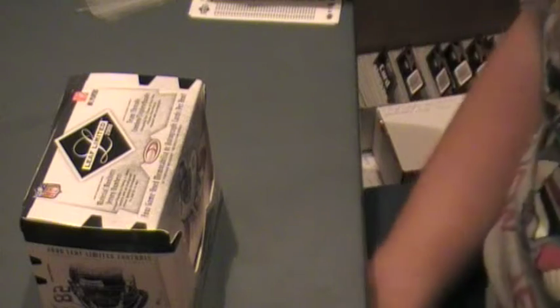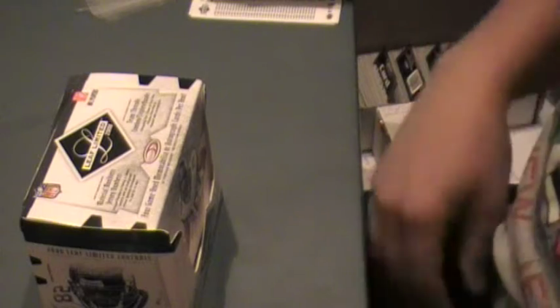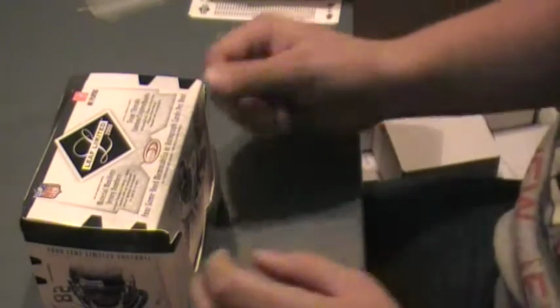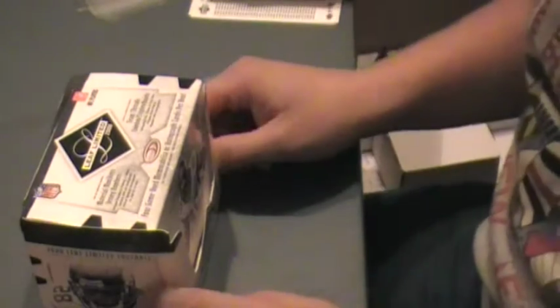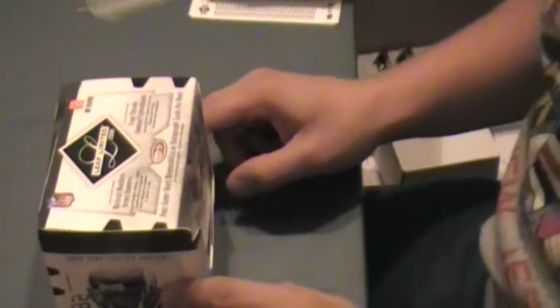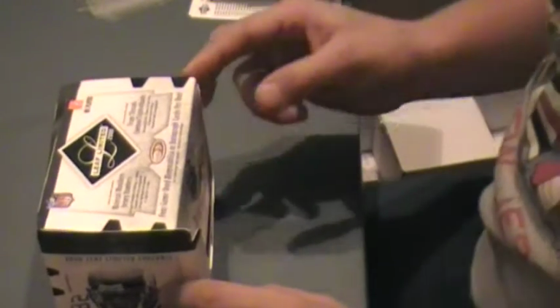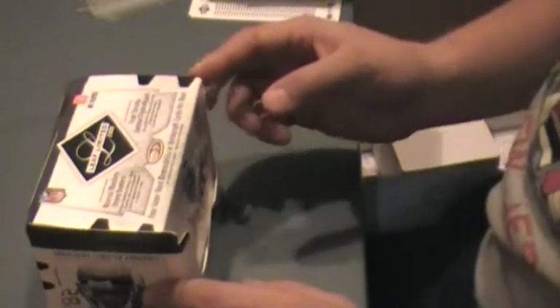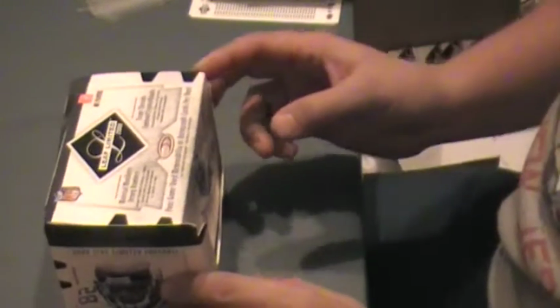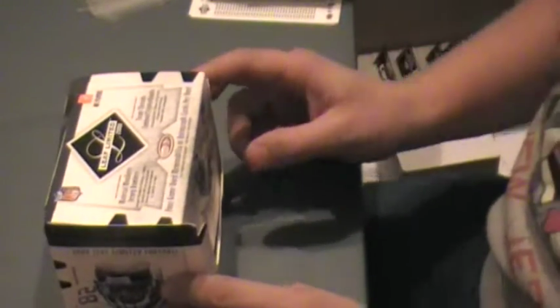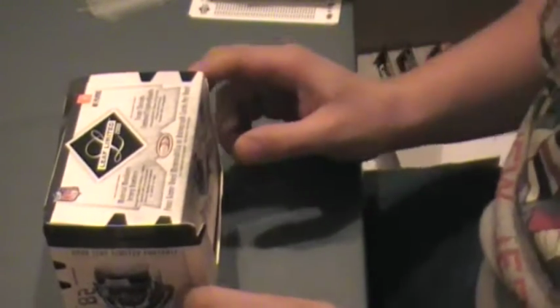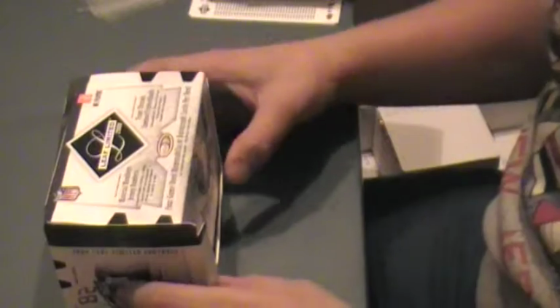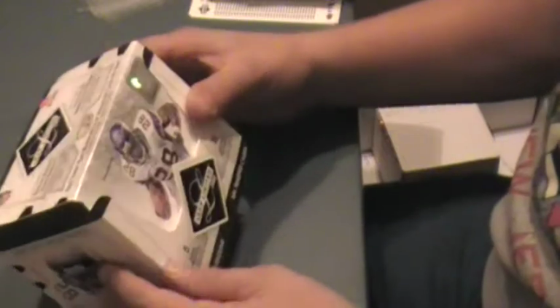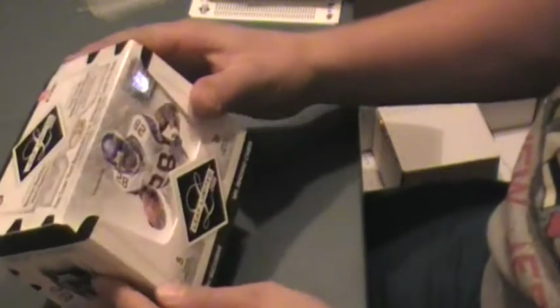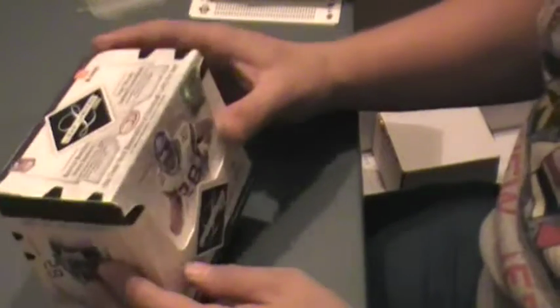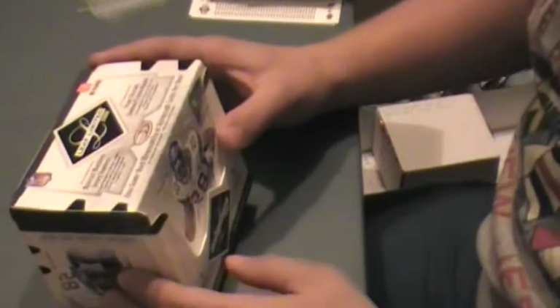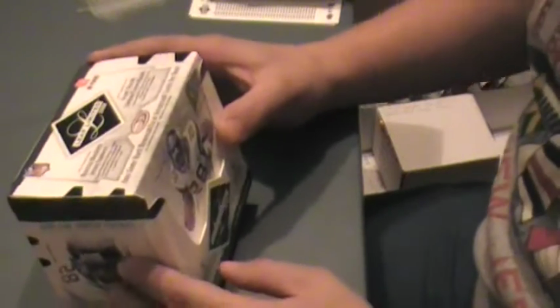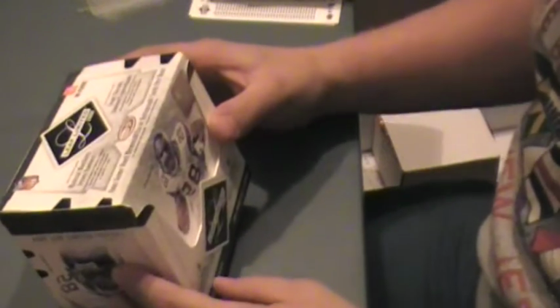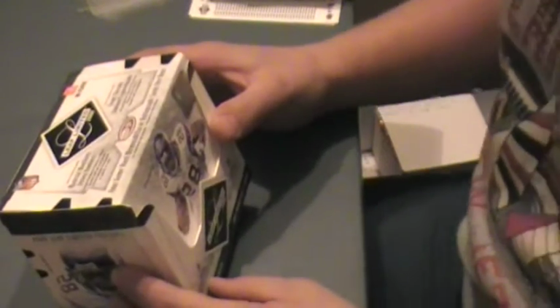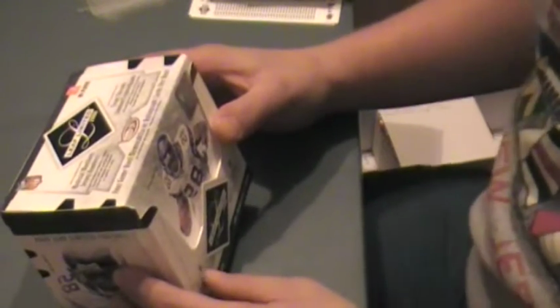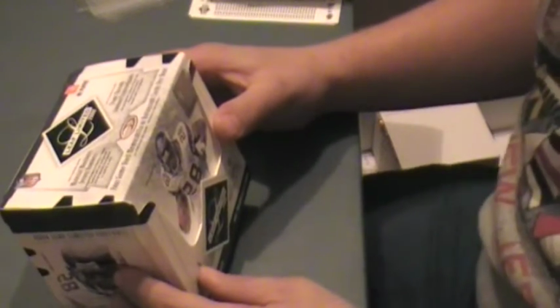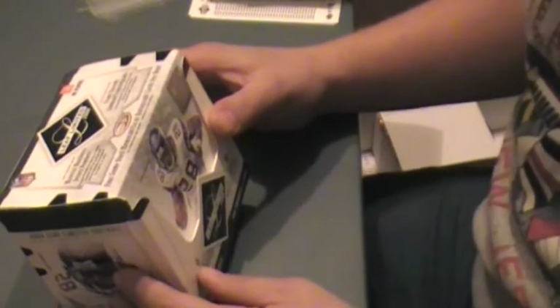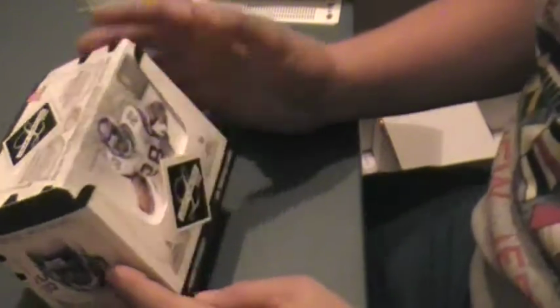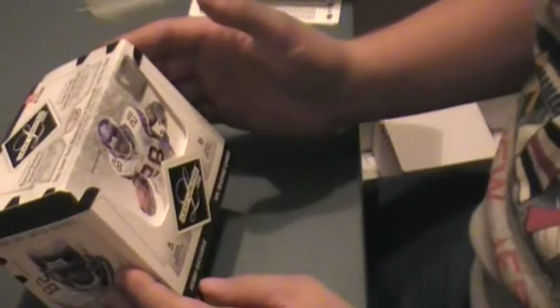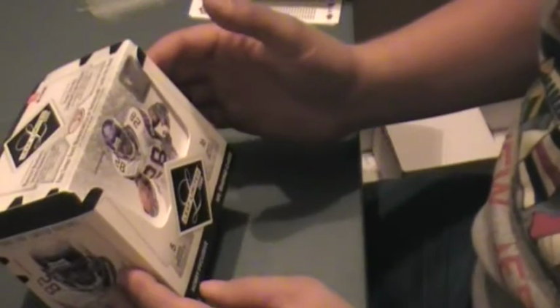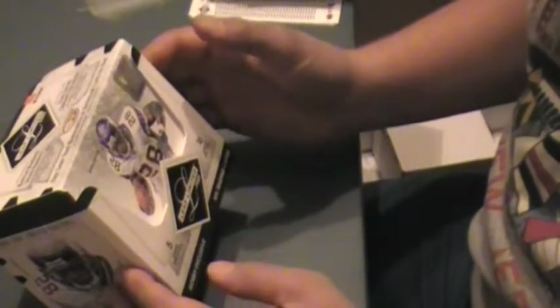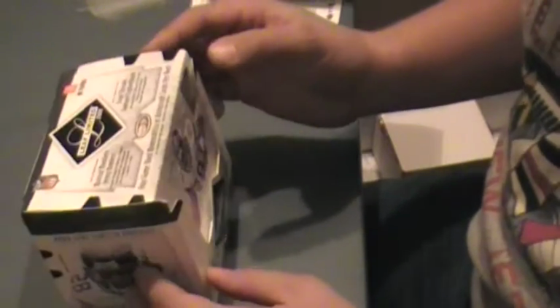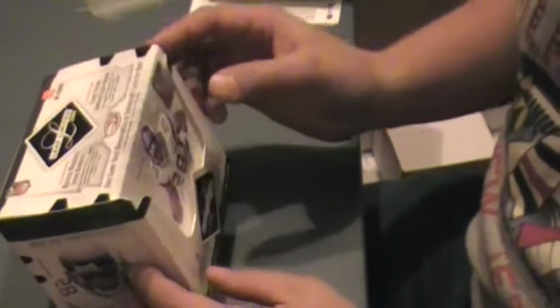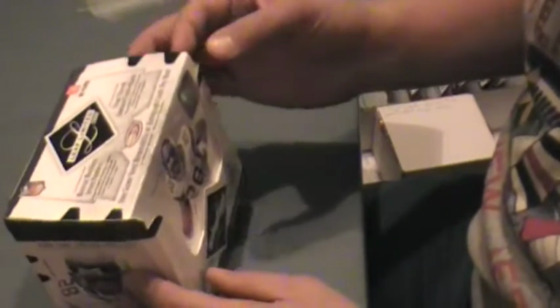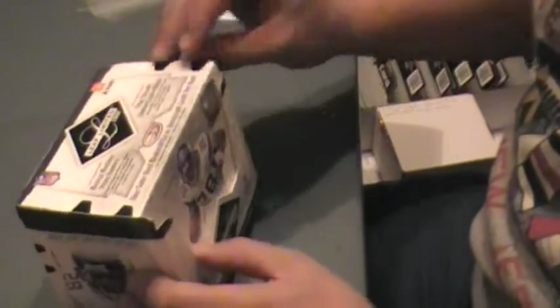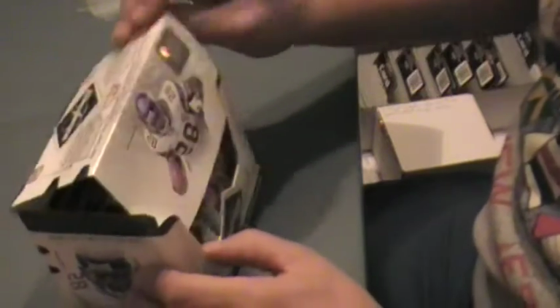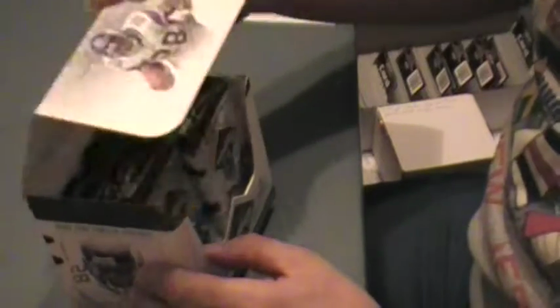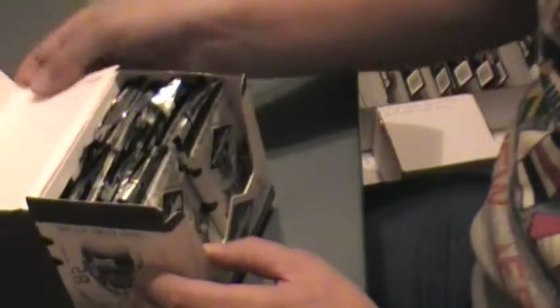Hey guys, another break from I Love Fish 2. I got a box of 2008 Leaf Limited football. This was broken earlier live down at Extra Innings in Mason, Michigan, but I put all the packs back in here at the store — typical for me.